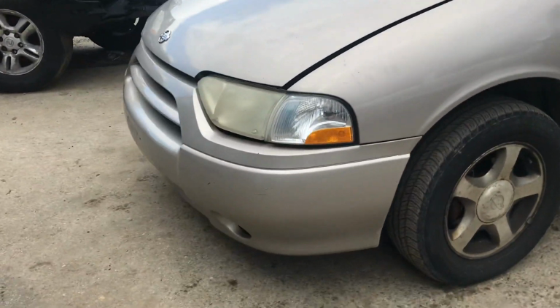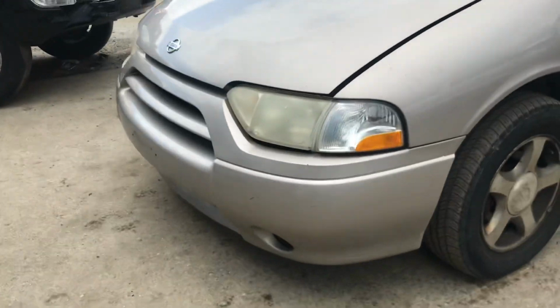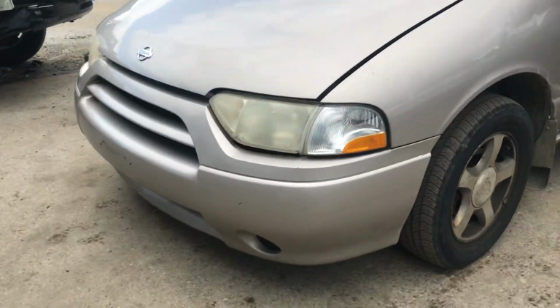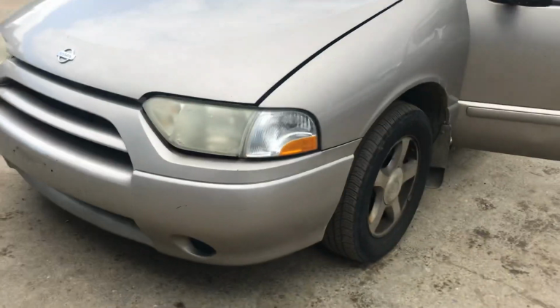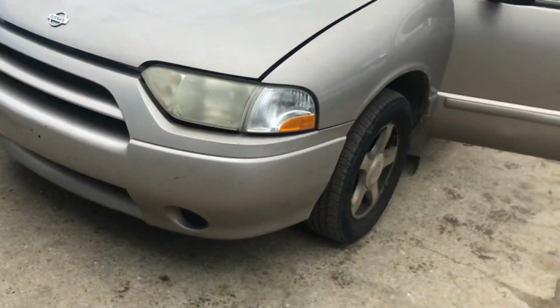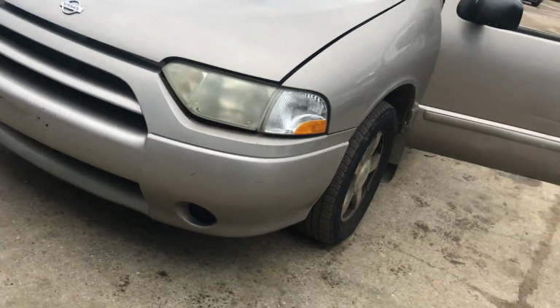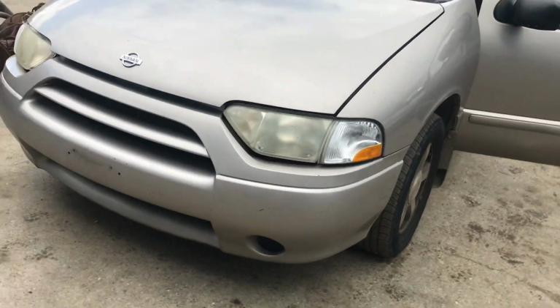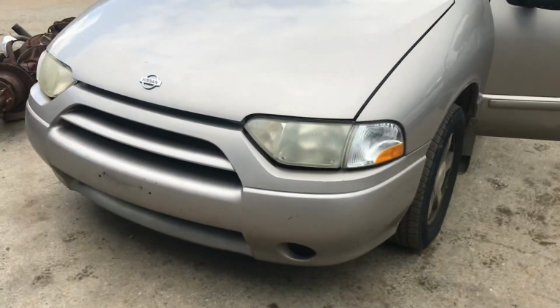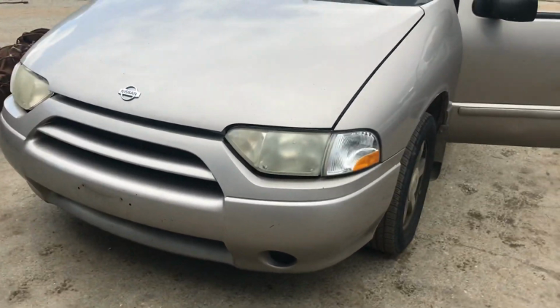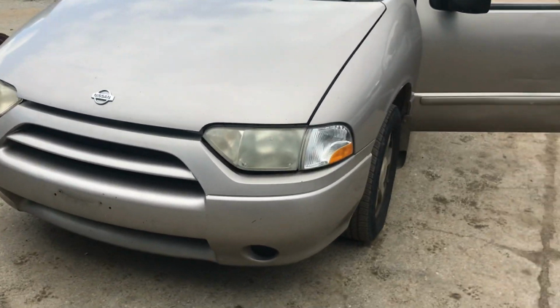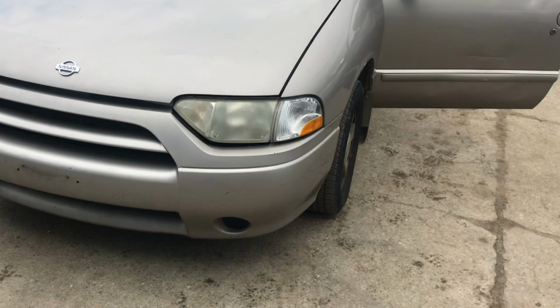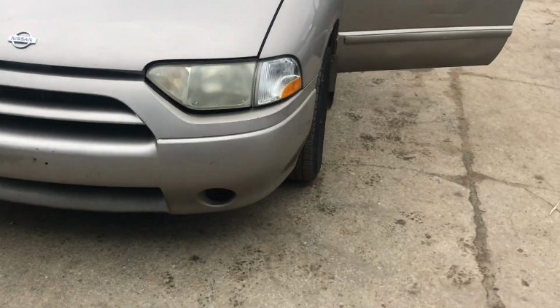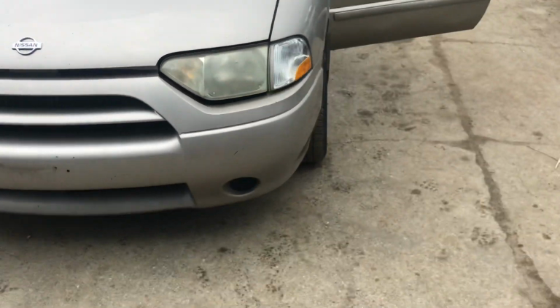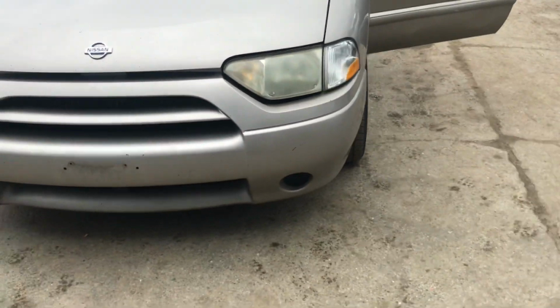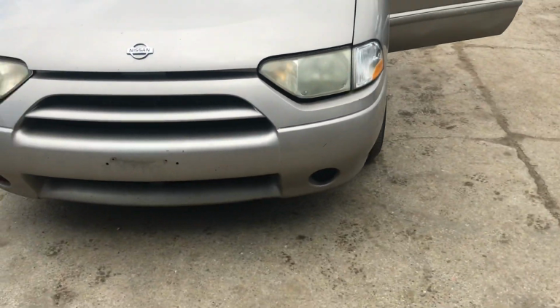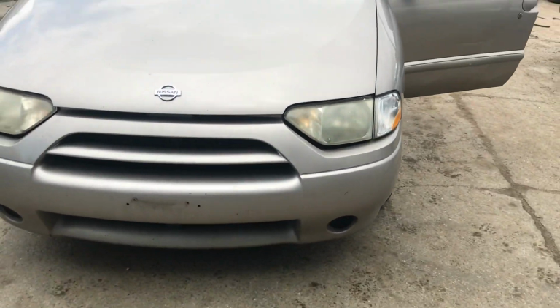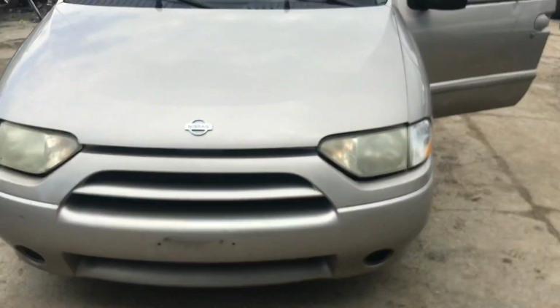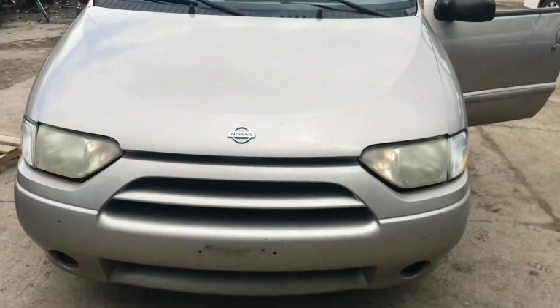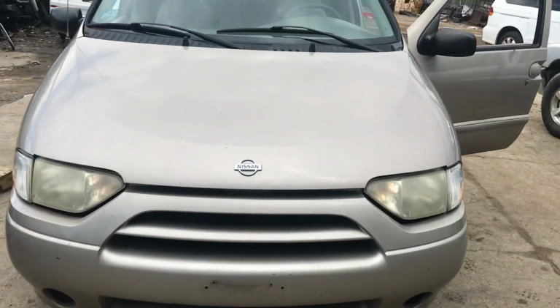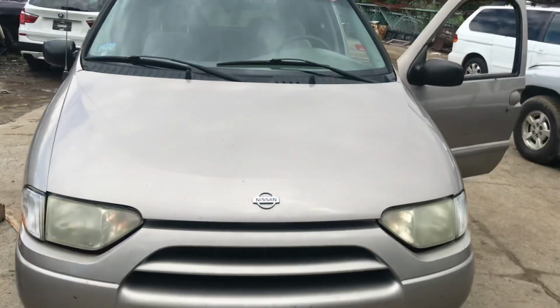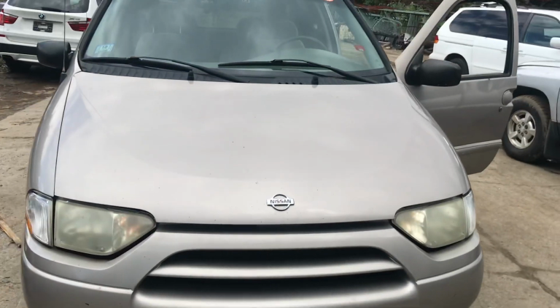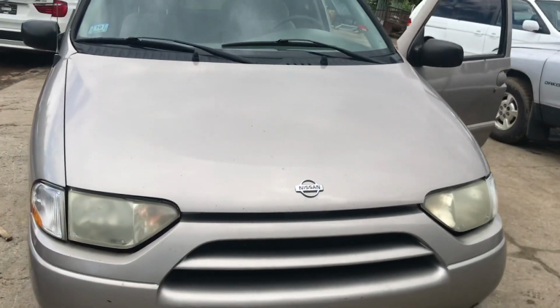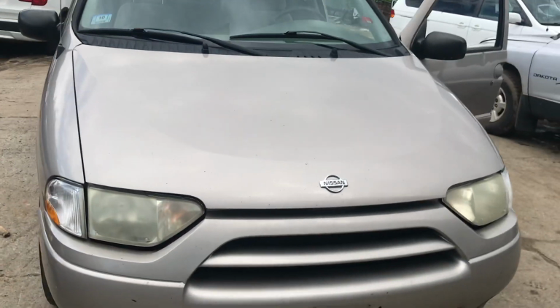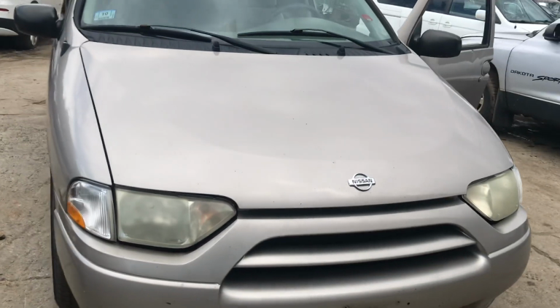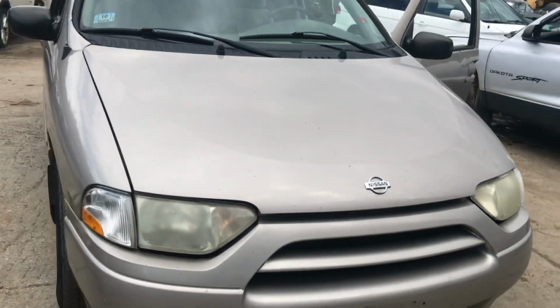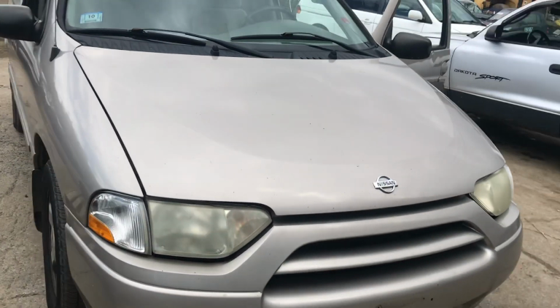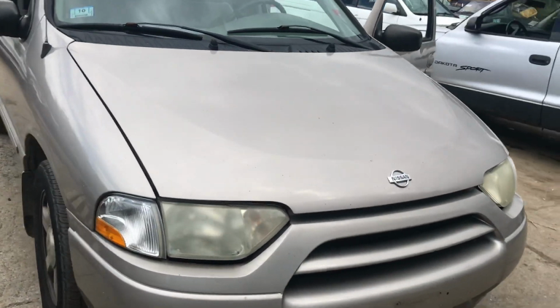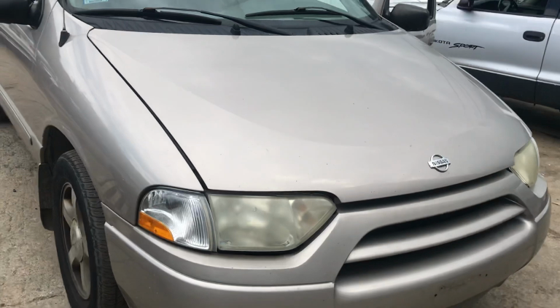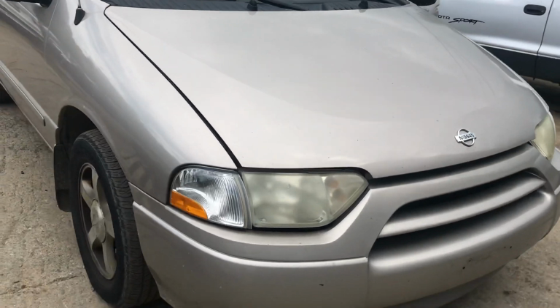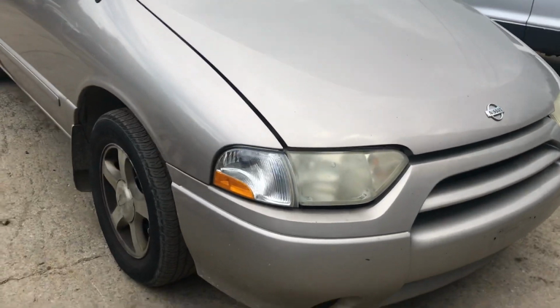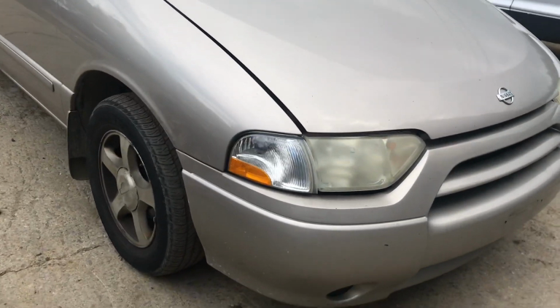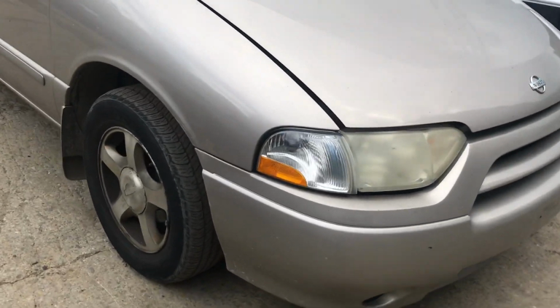2001 Nissan Quest. Car starts. Headlights are good, front bumper is good, hood's good. Headlights good.